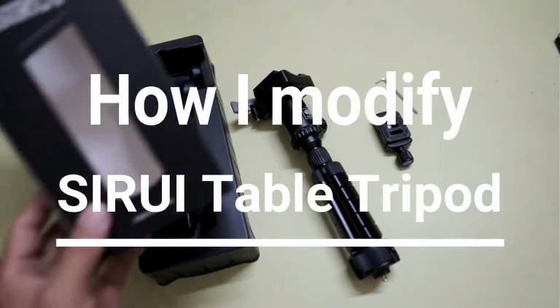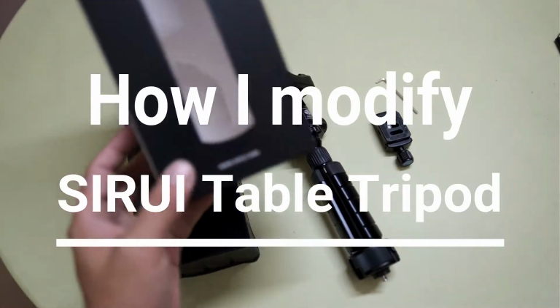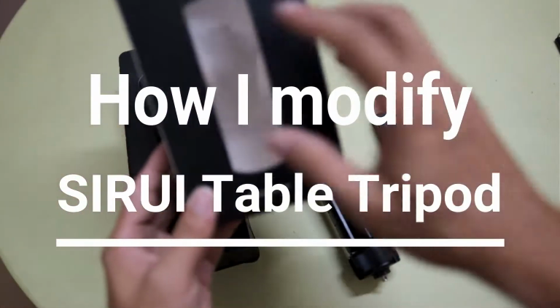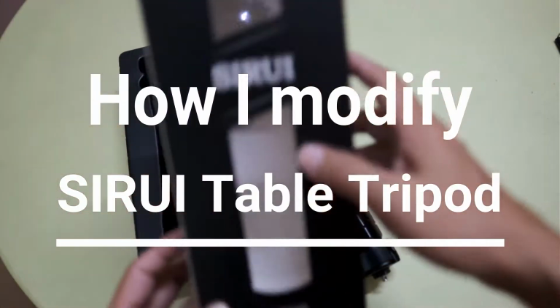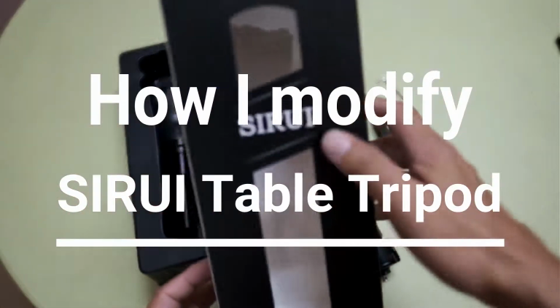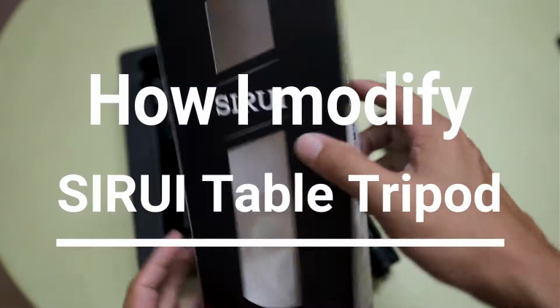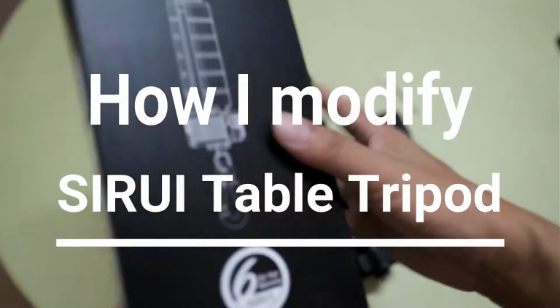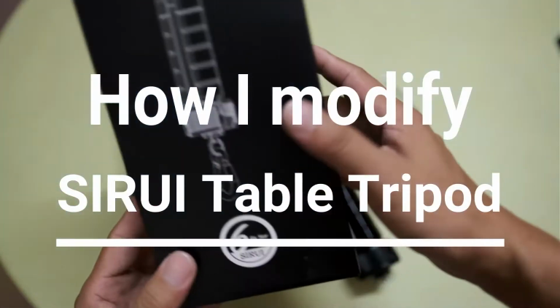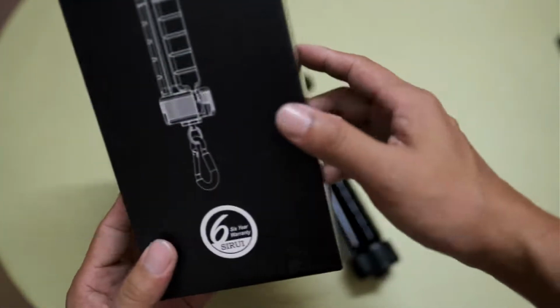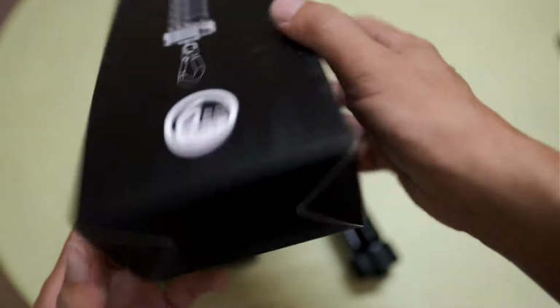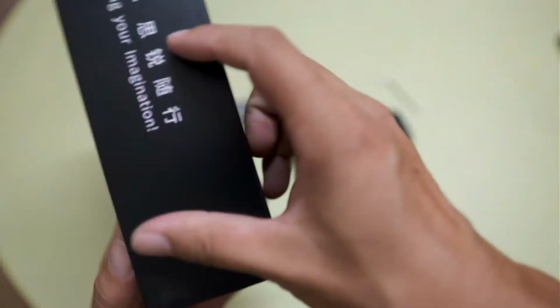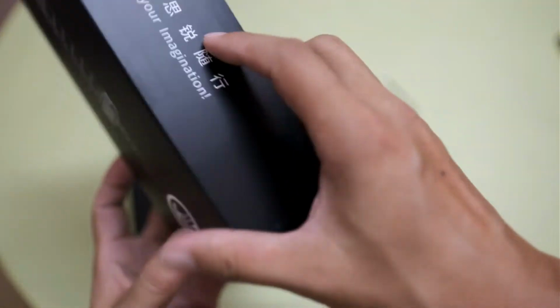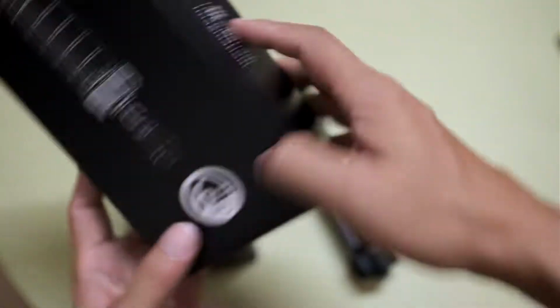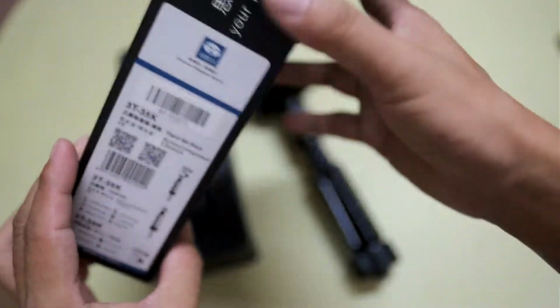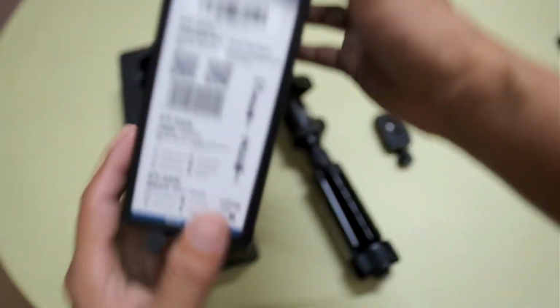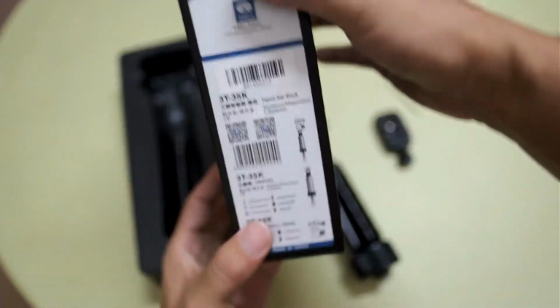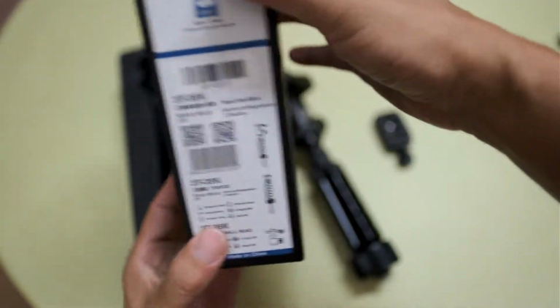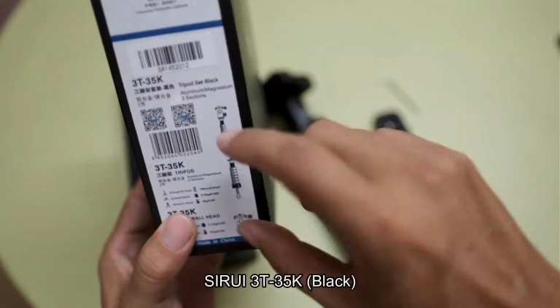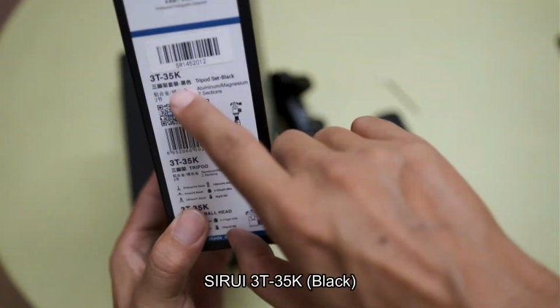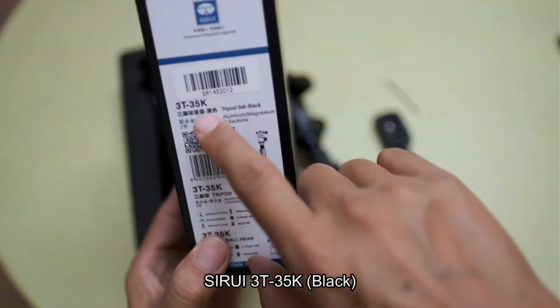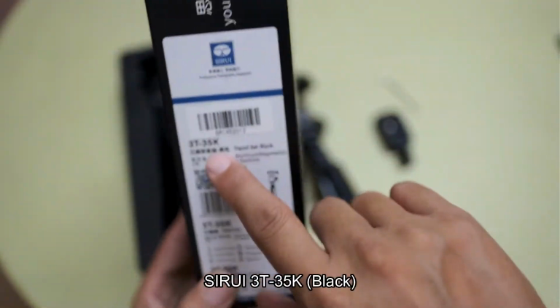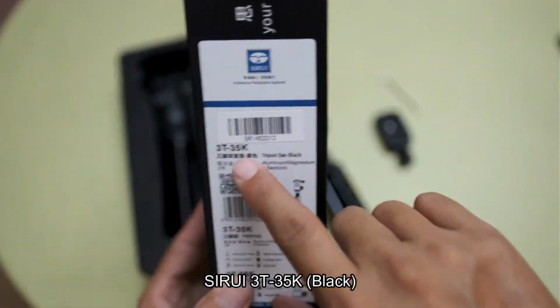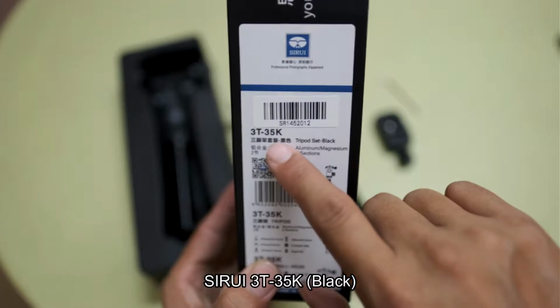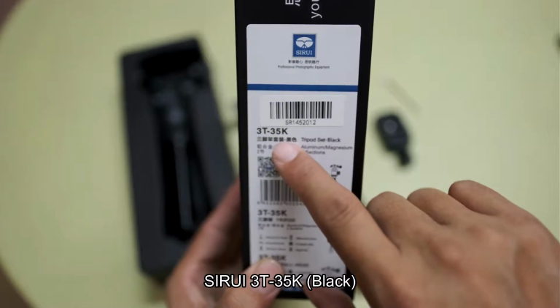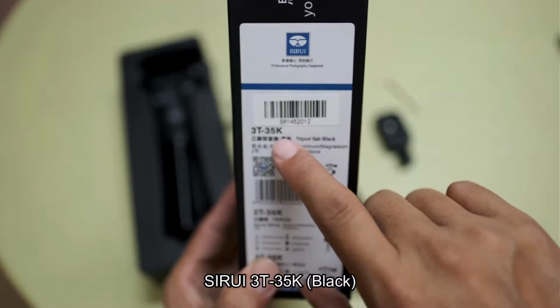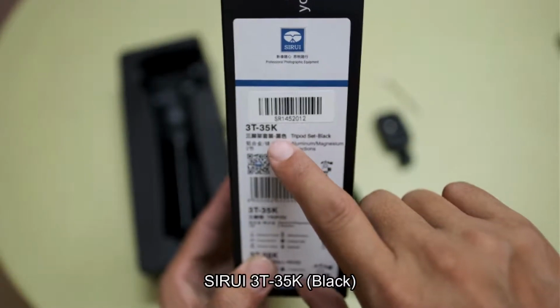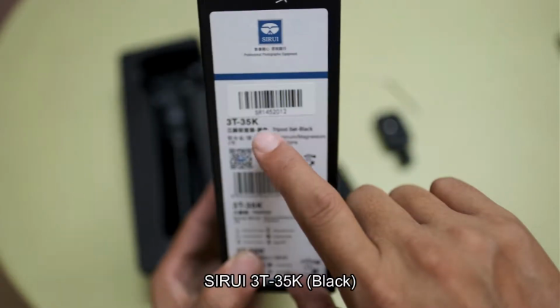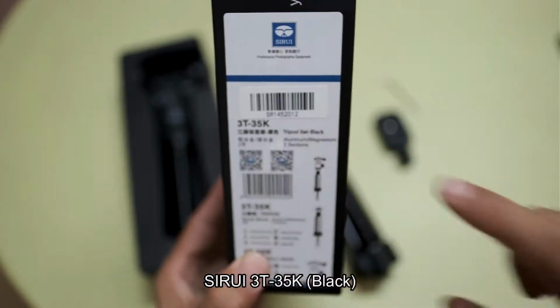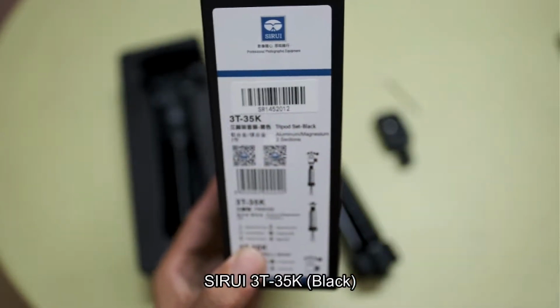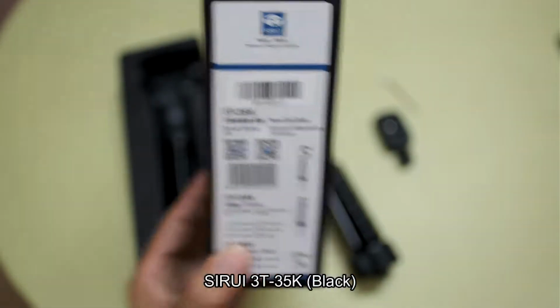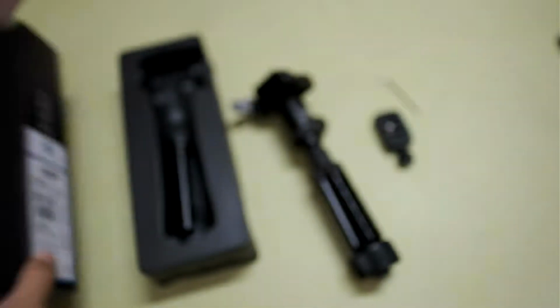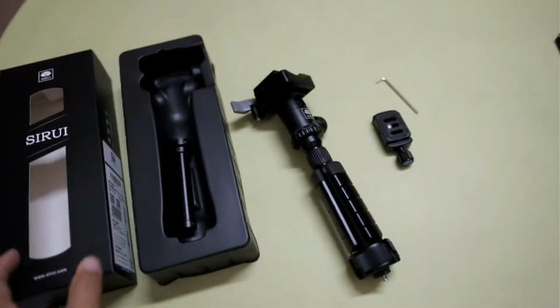This is my series, the 3T35K — a nice tripod. Normally it can extend.